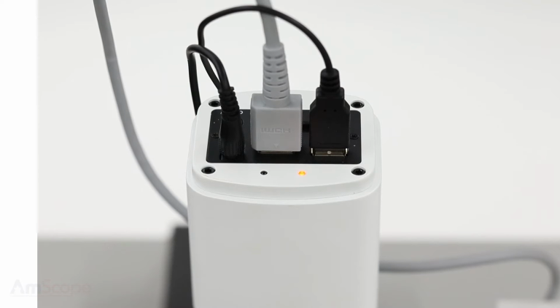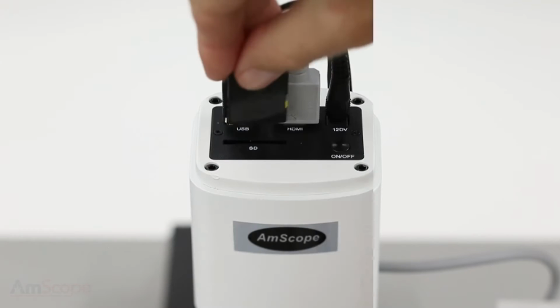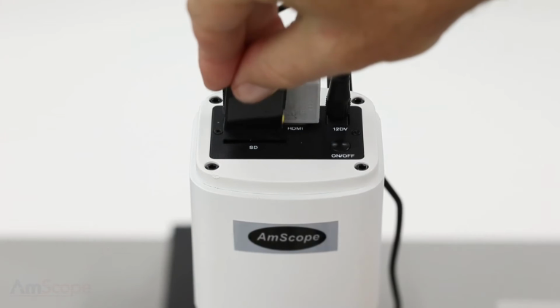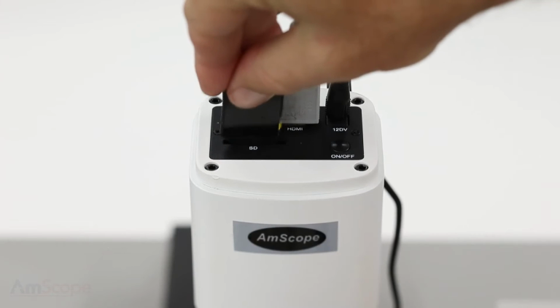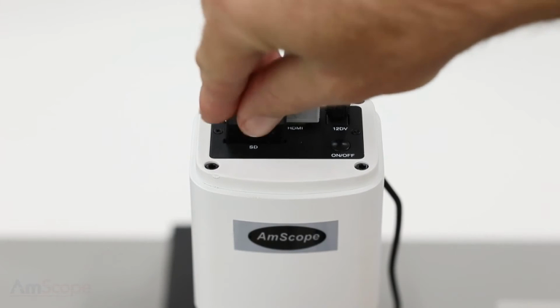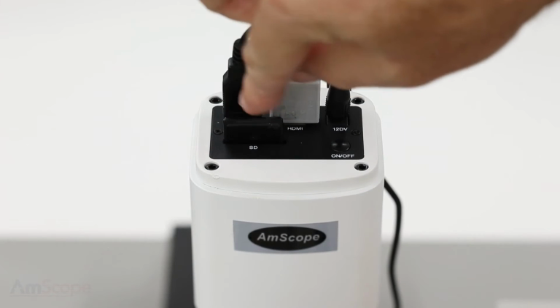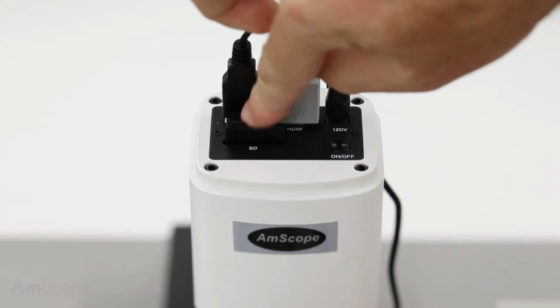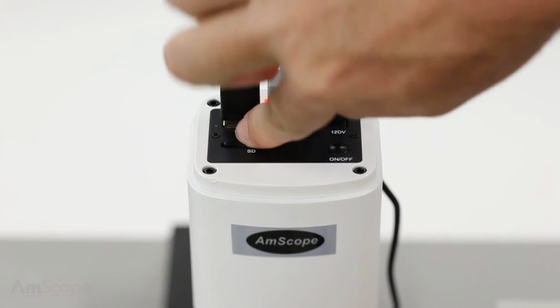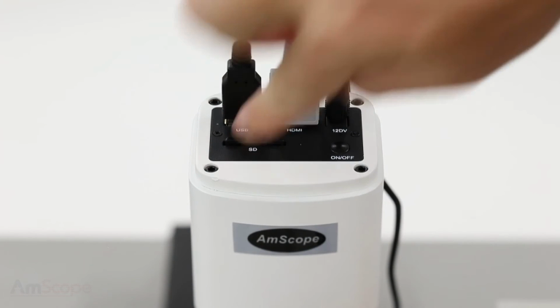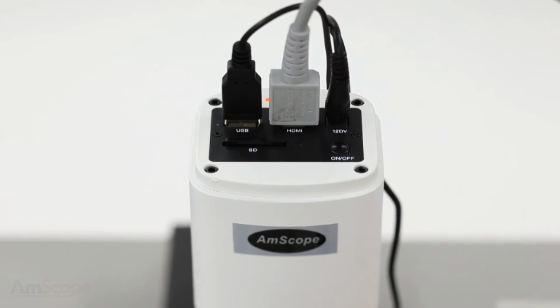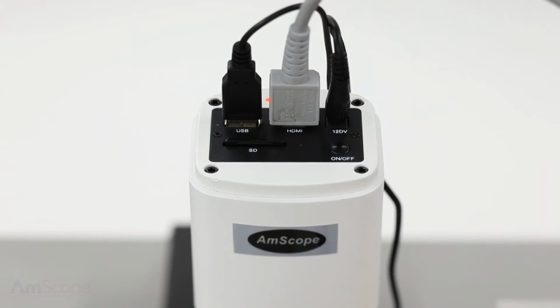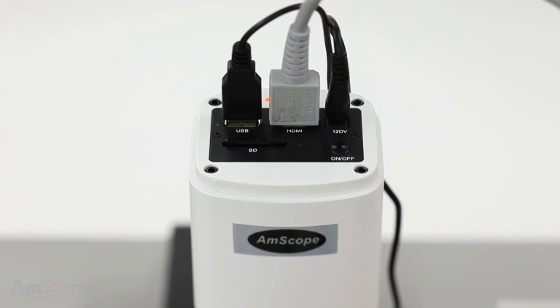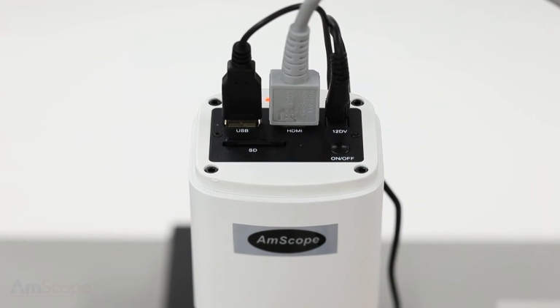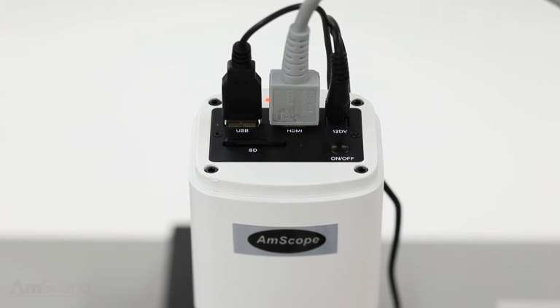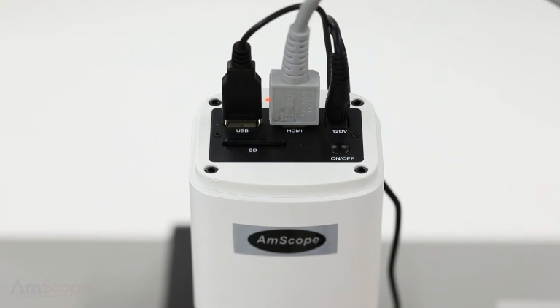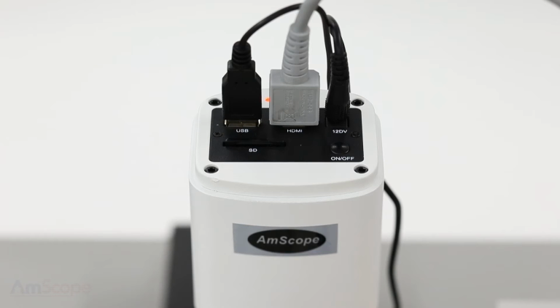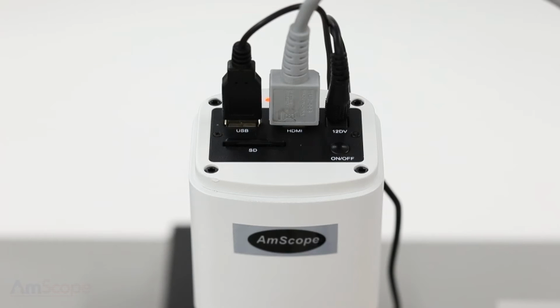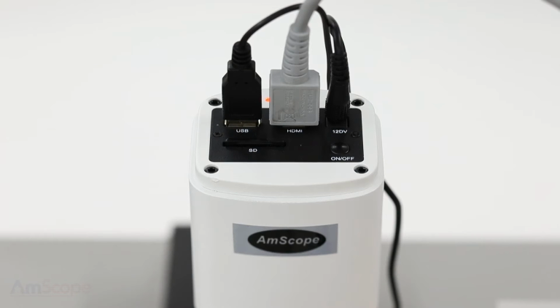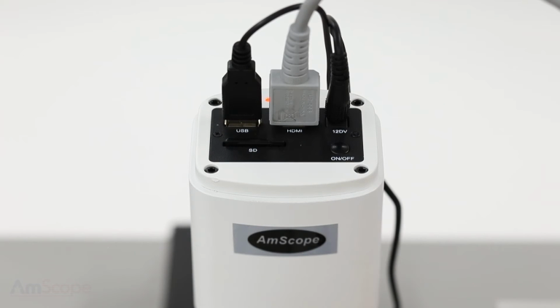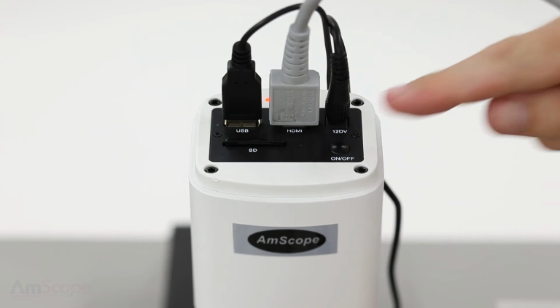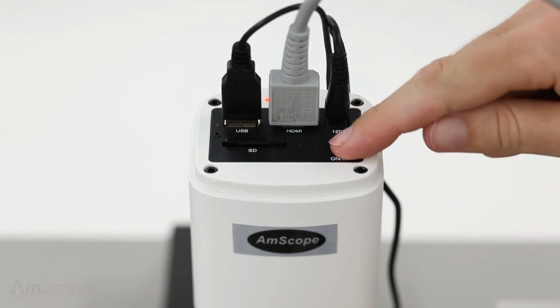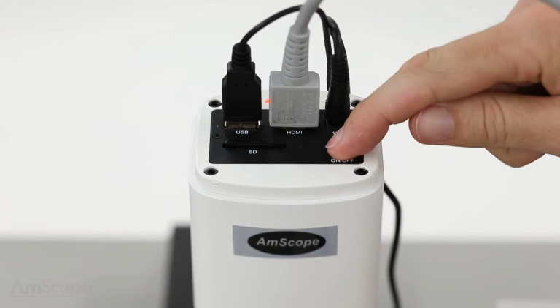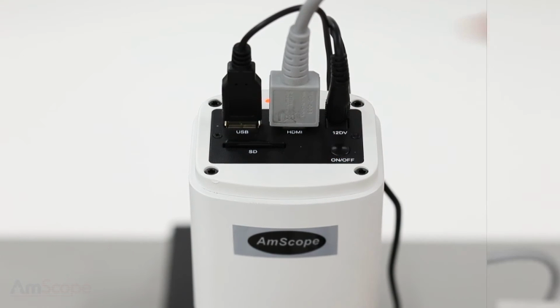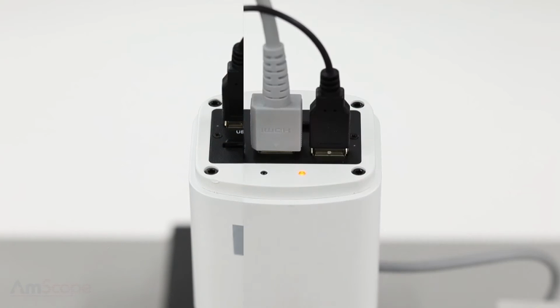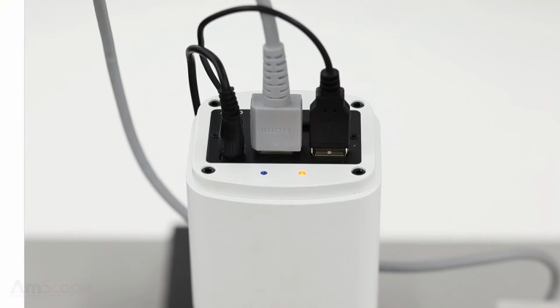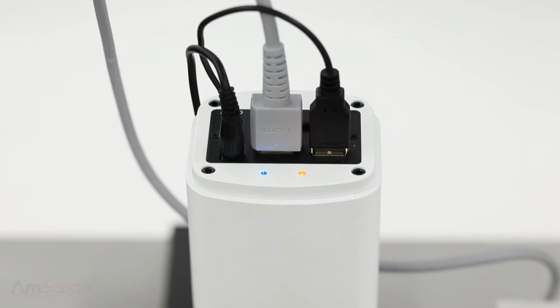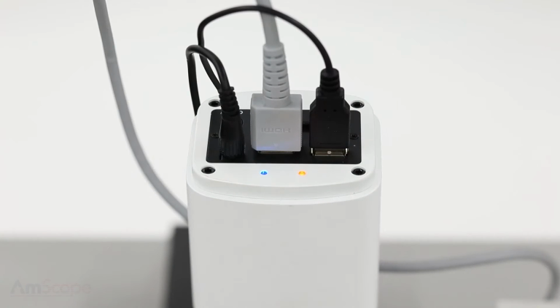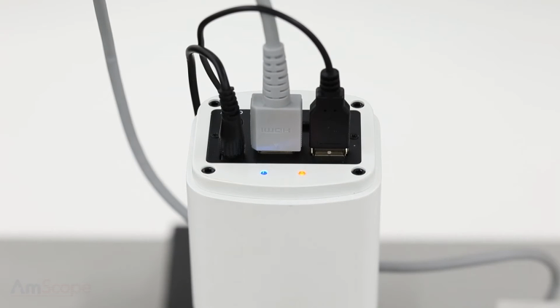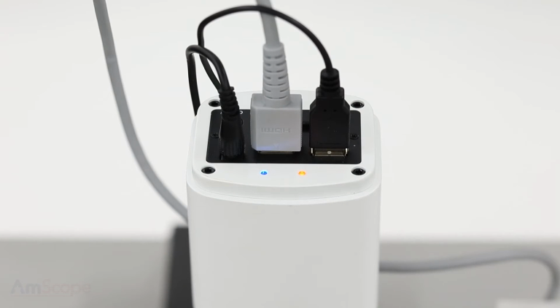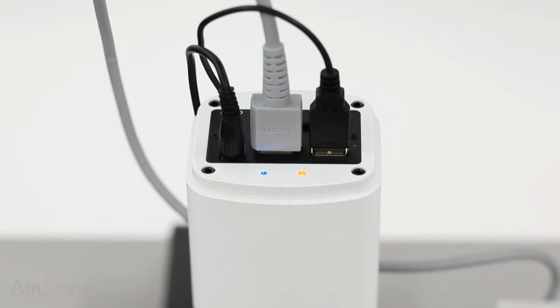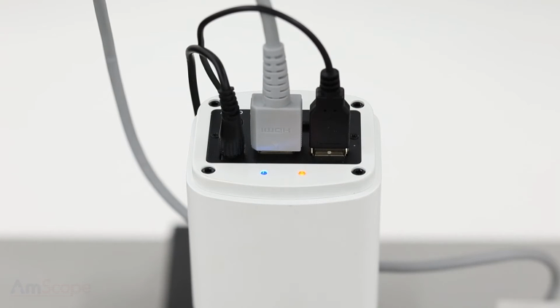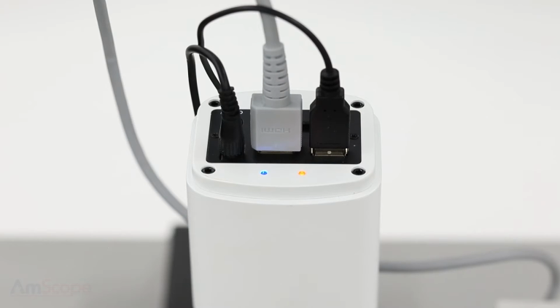I'll insert a secure digital card. This is where all the images and video will be stored. And now I'll press the power button. A blue LED will light up, indicating that the camera is on.